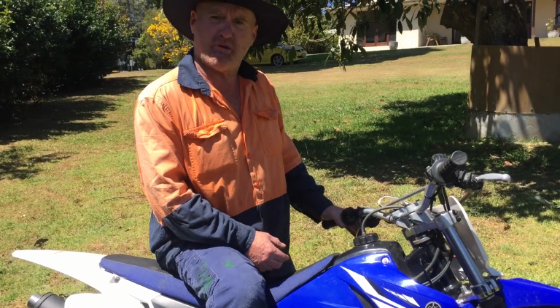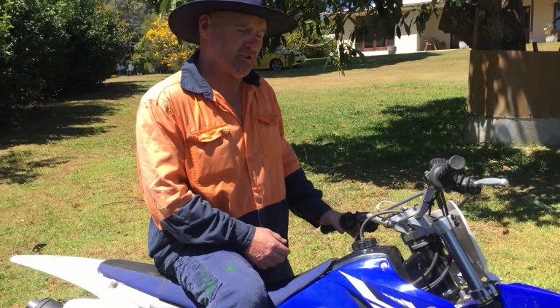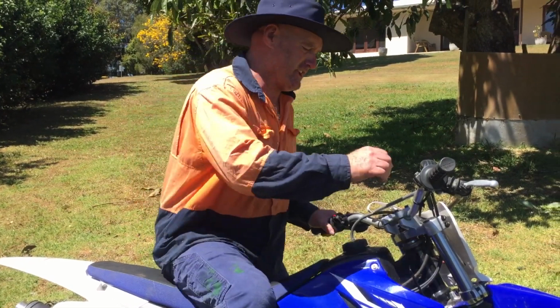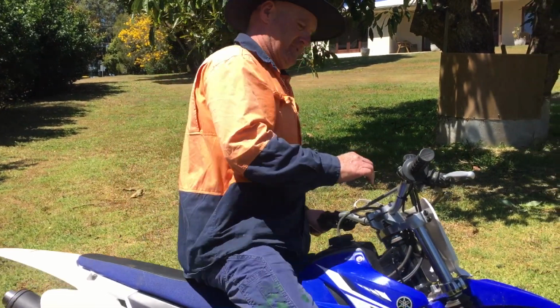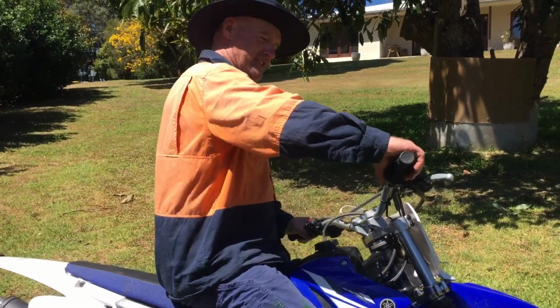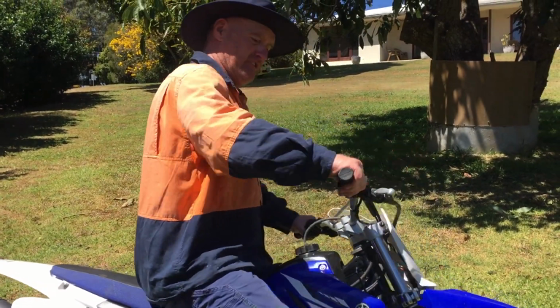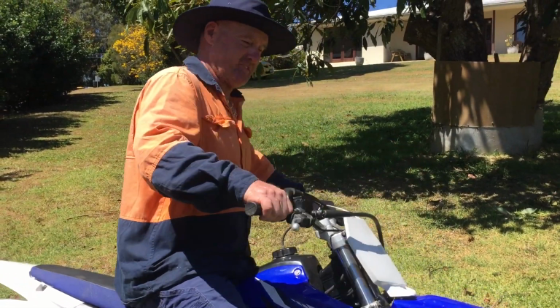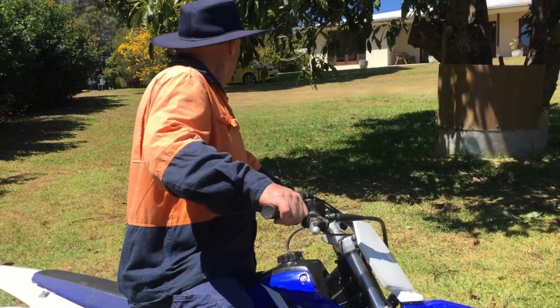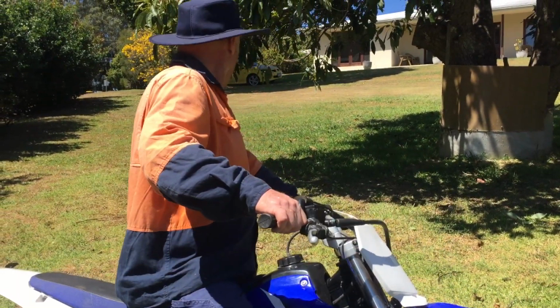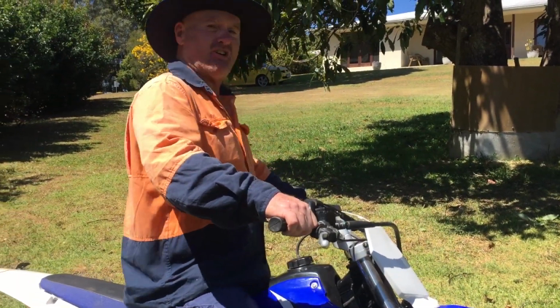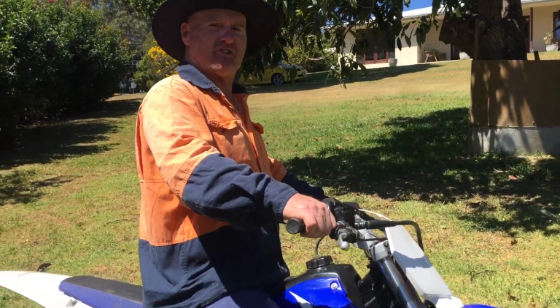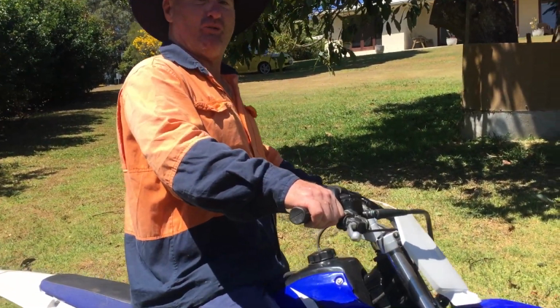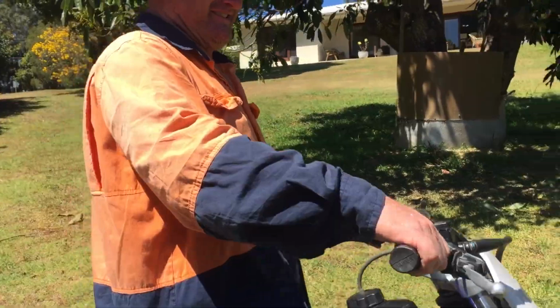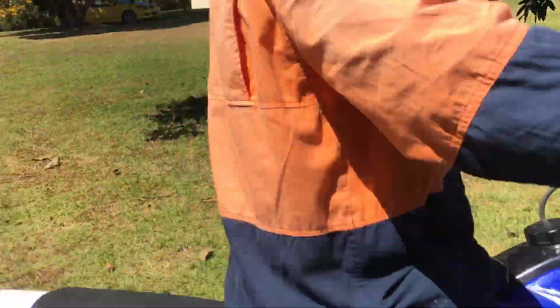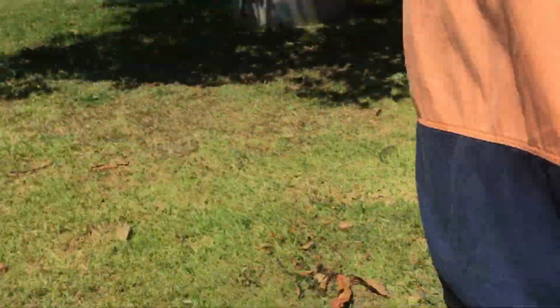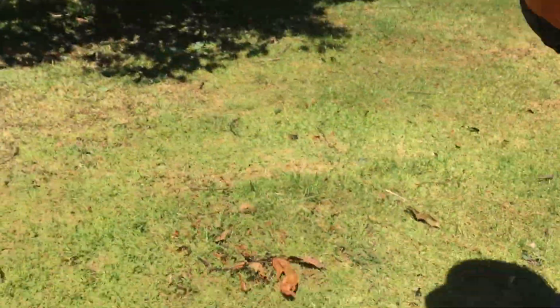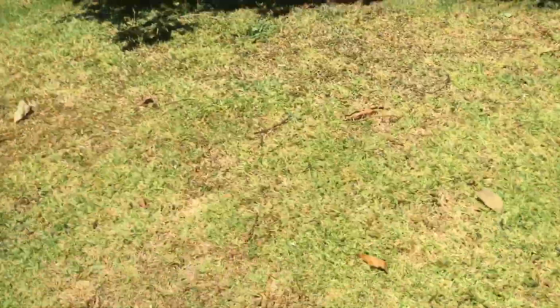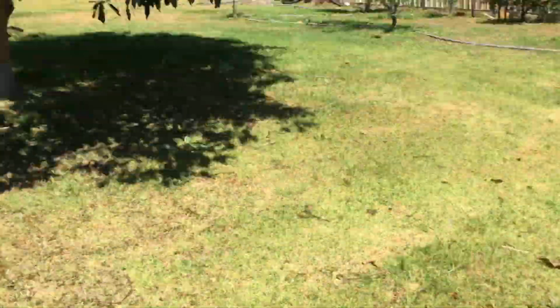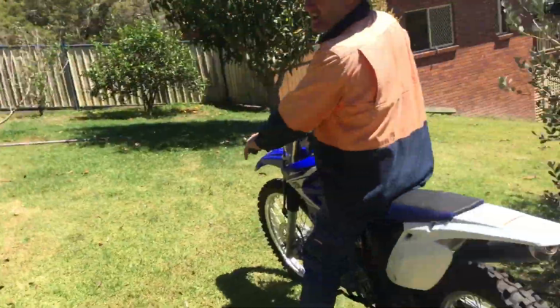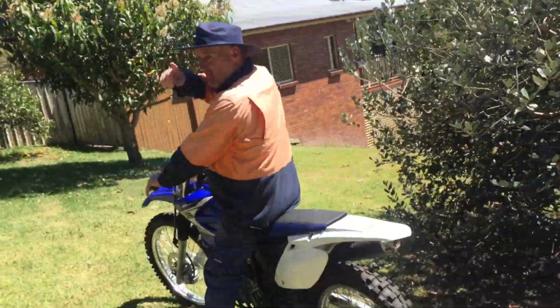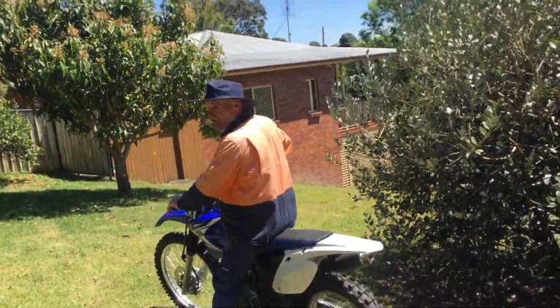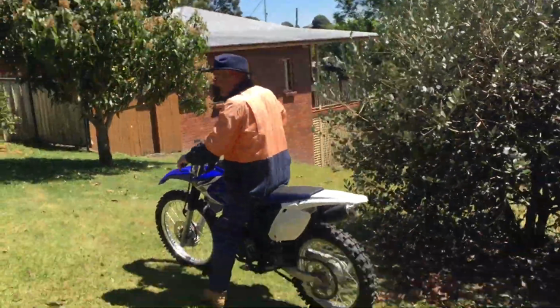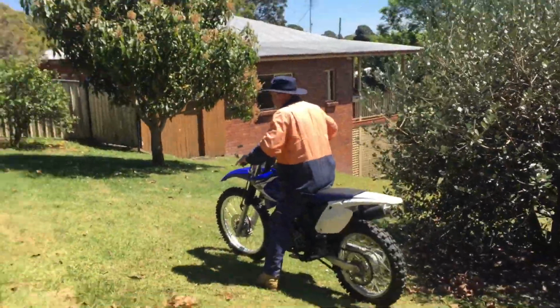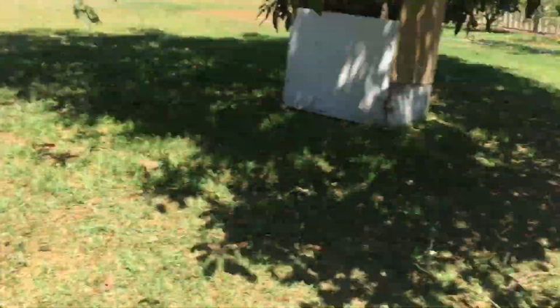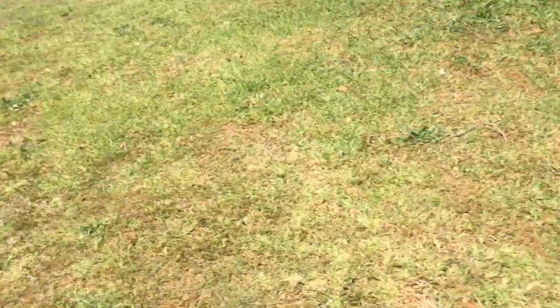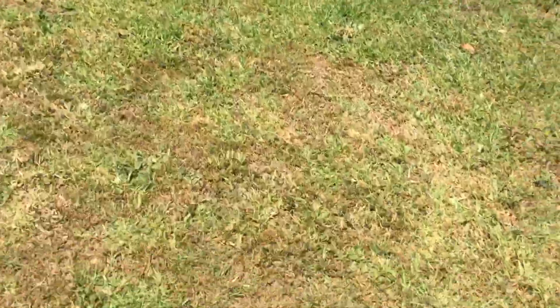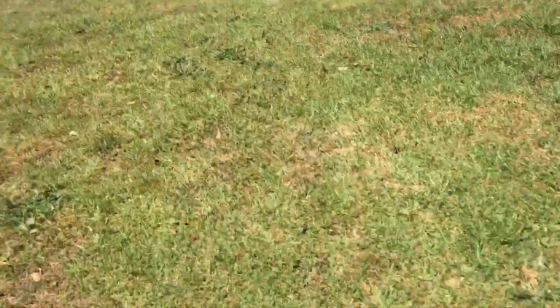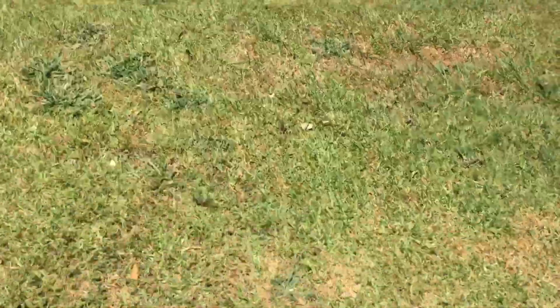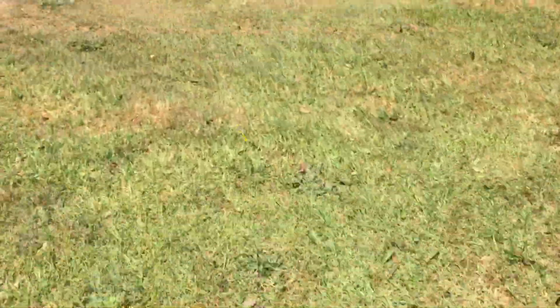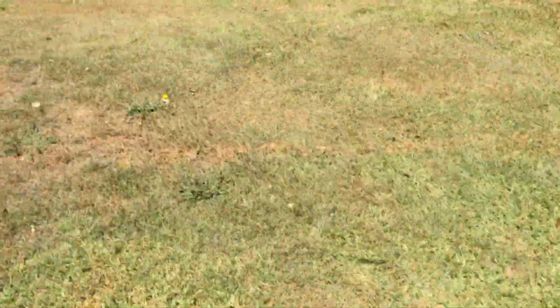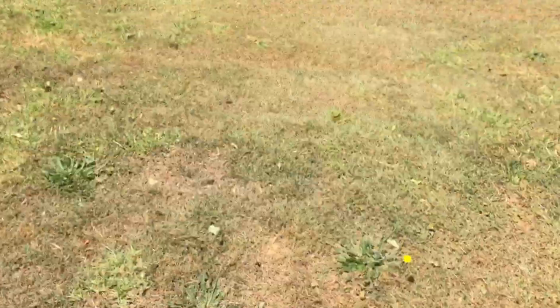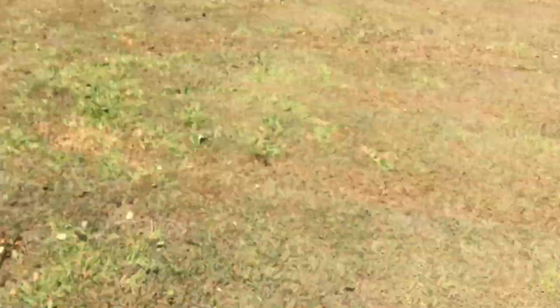I'm going to see if I can pop a little wheel stamp. Just want to go up there — let's see if I can do a long way back brake. Just go up there. Oh!